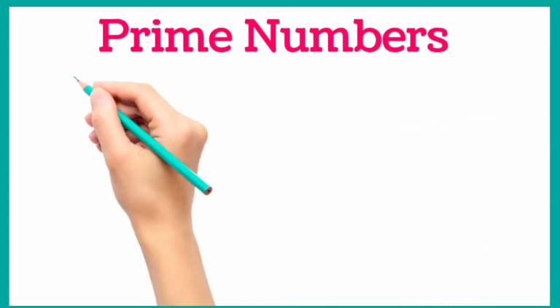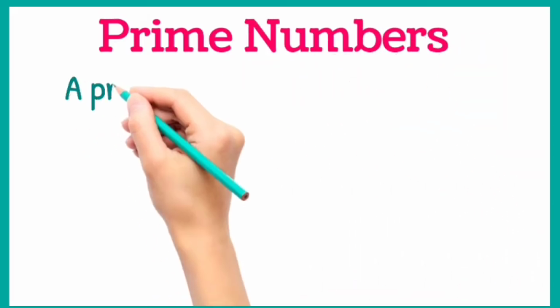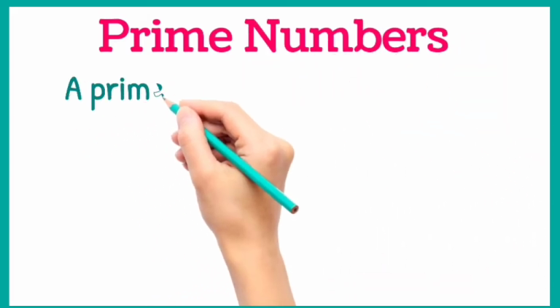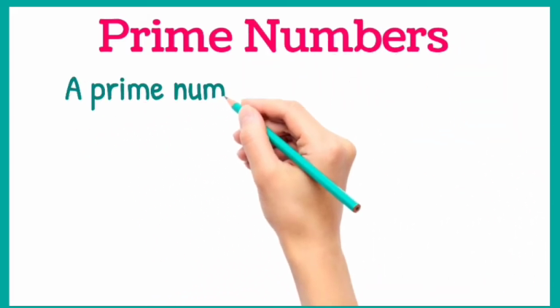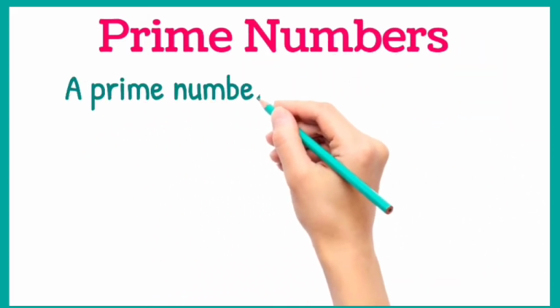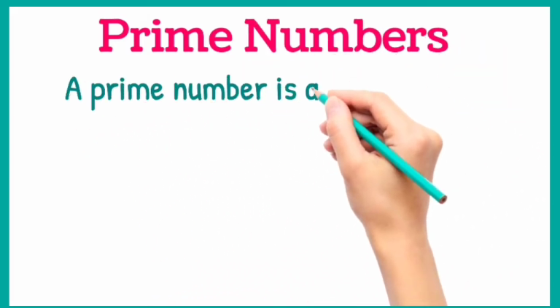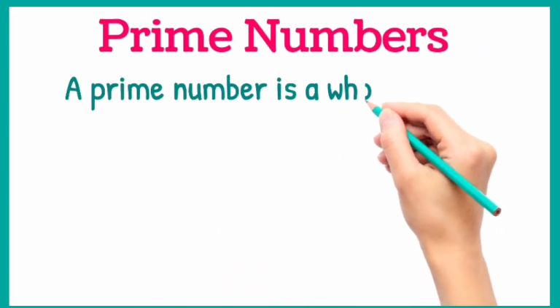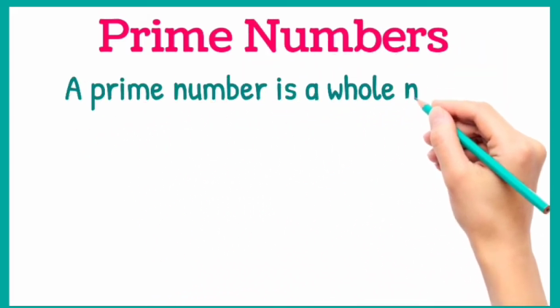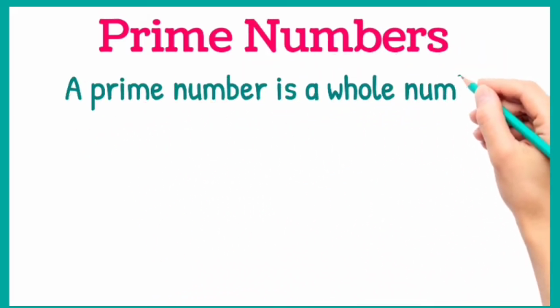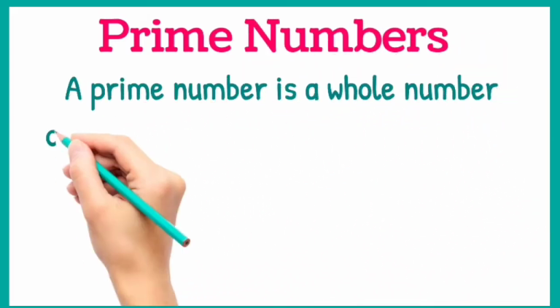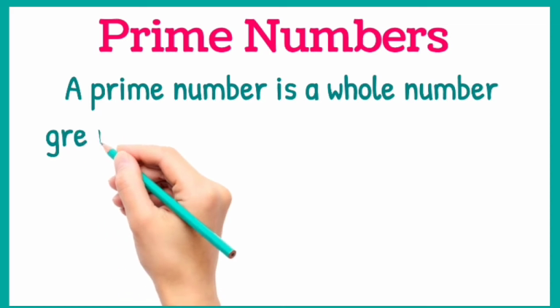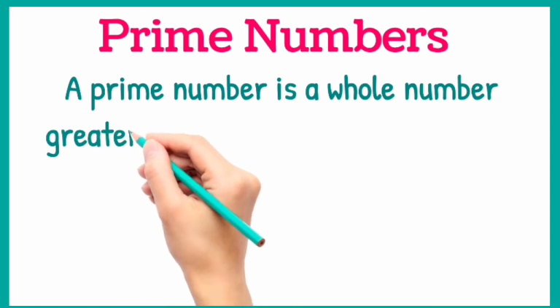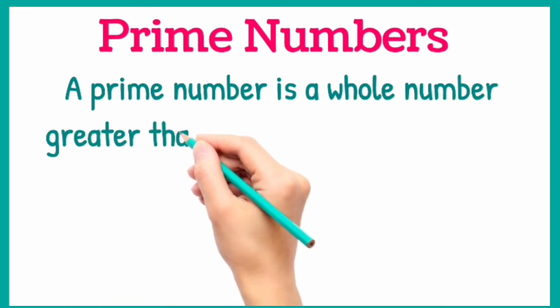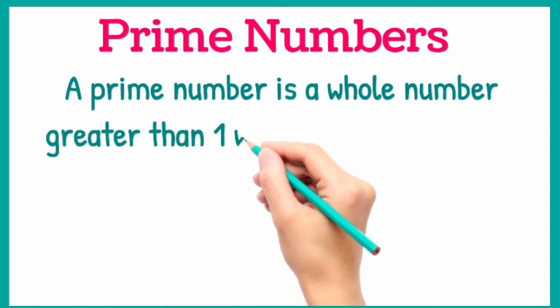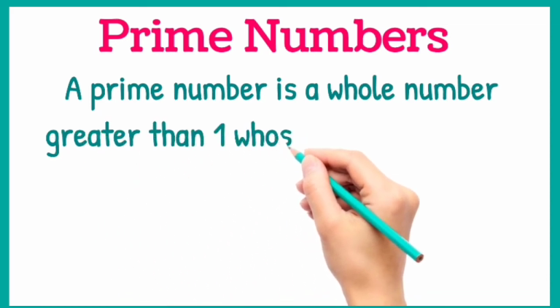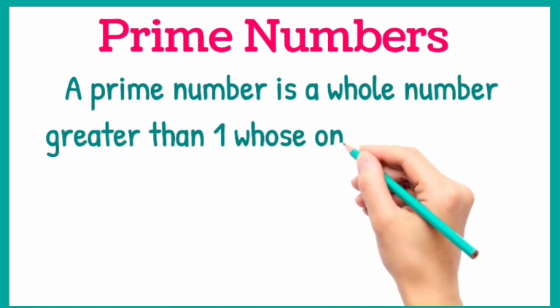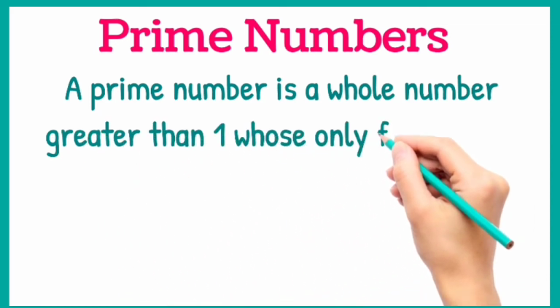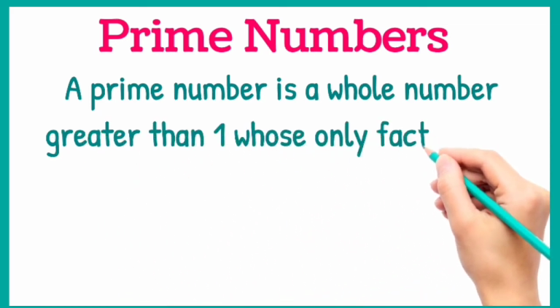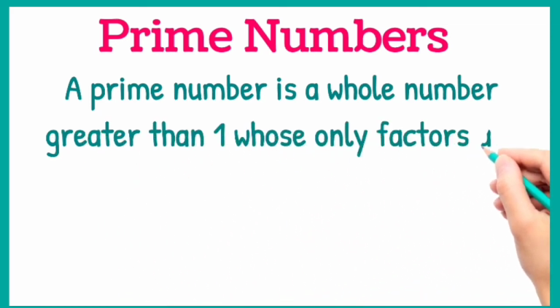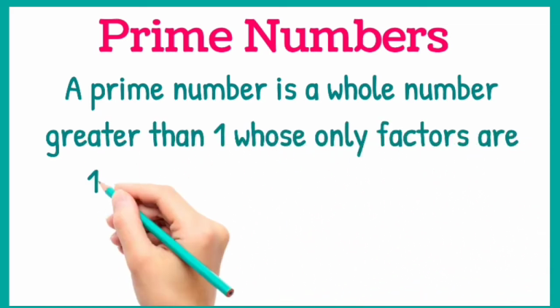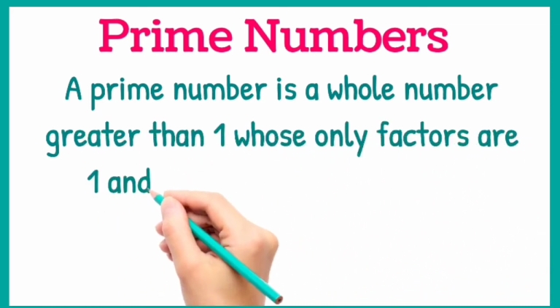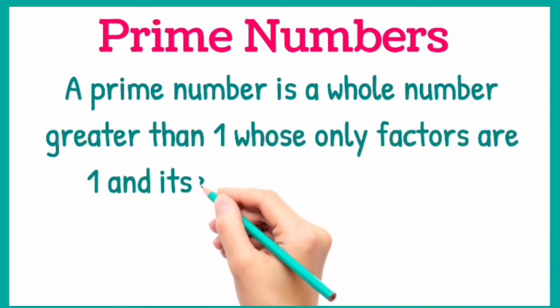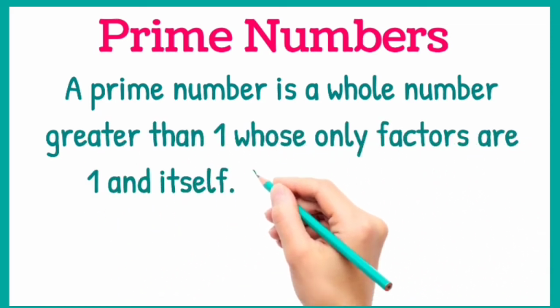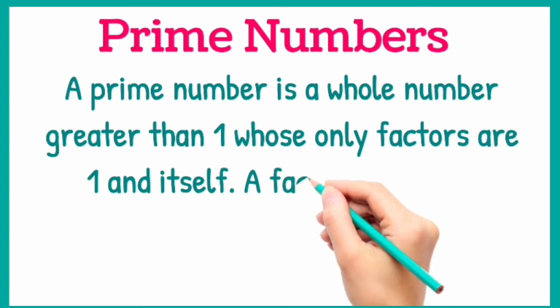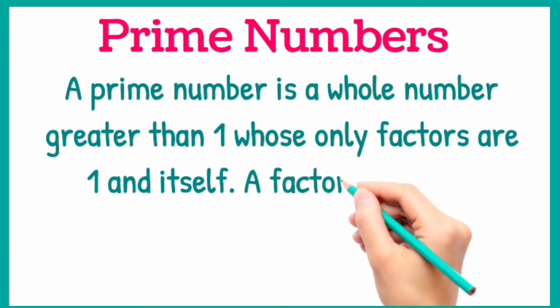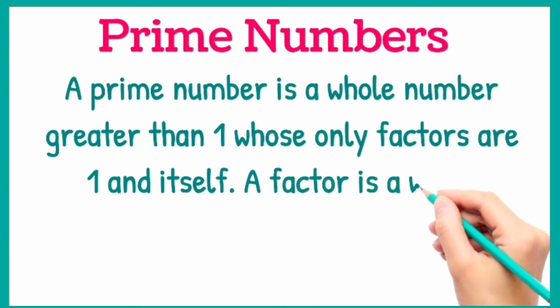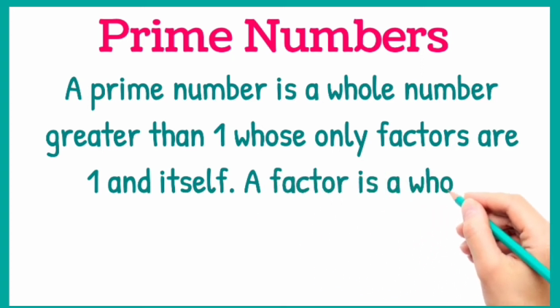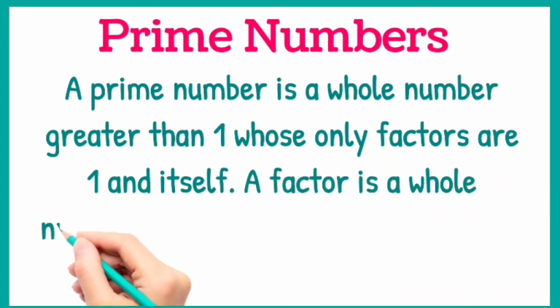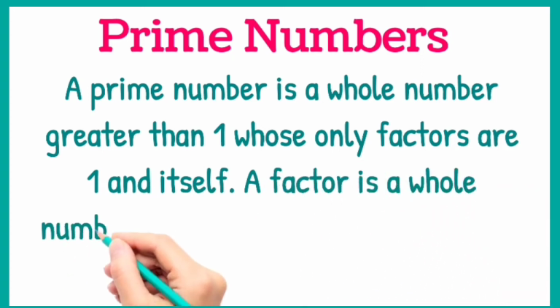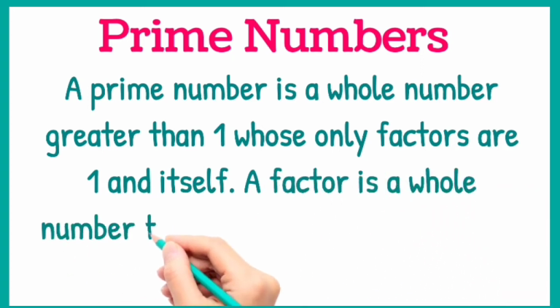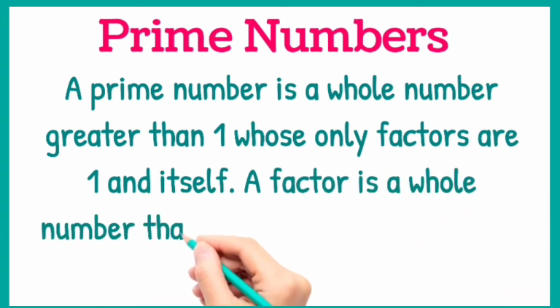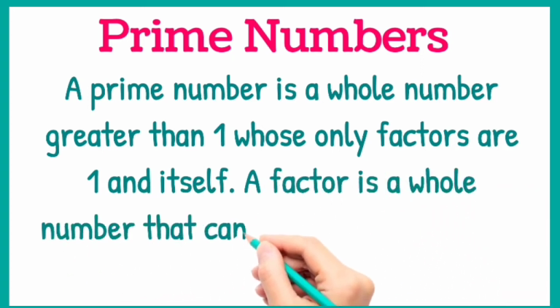A prime number is a whole number greater than one whose only factors are one and itself. A factor is a whole number that can be divided evenly into another number.